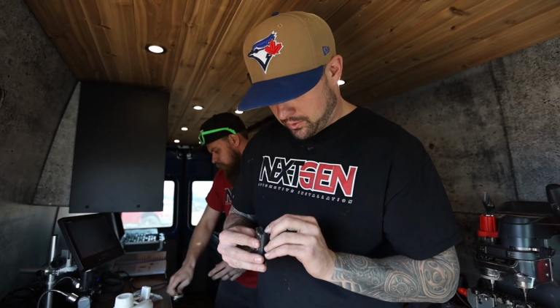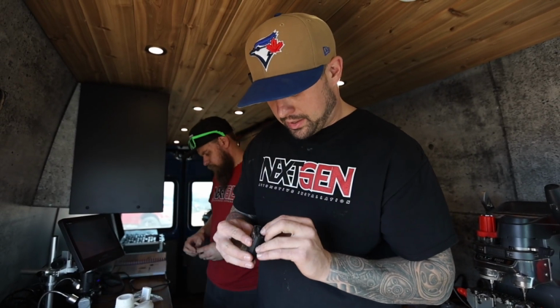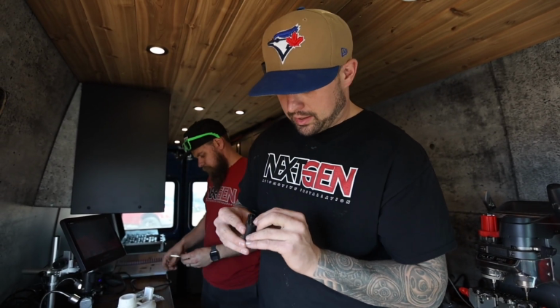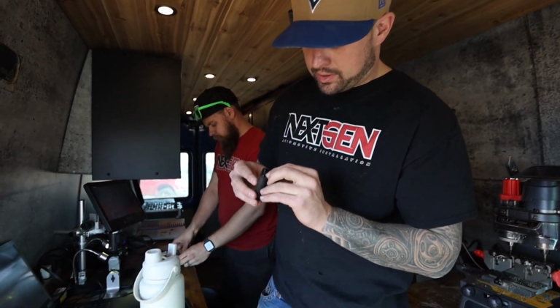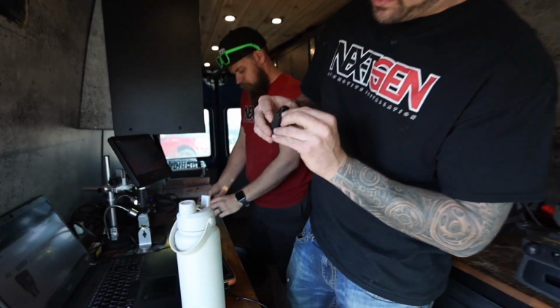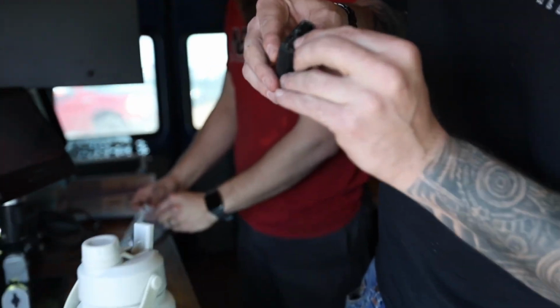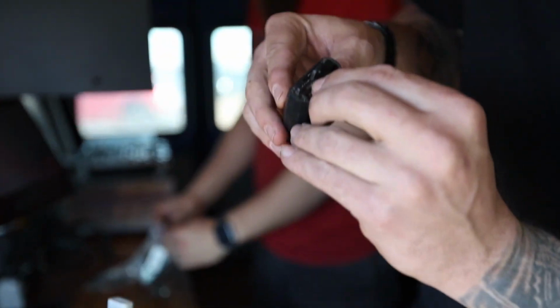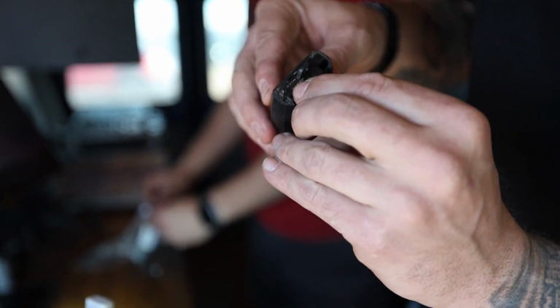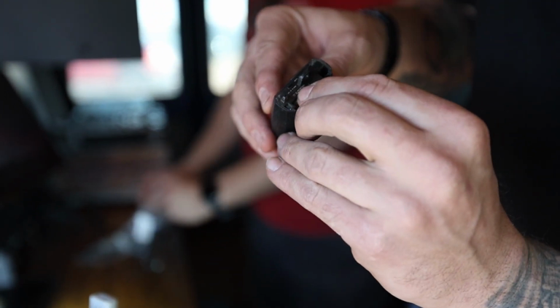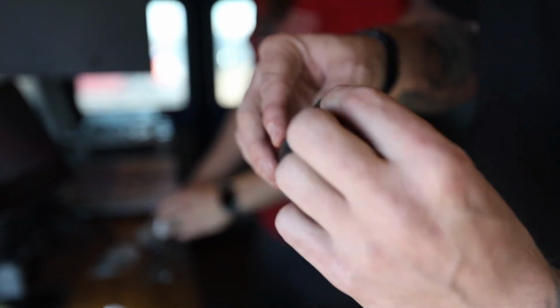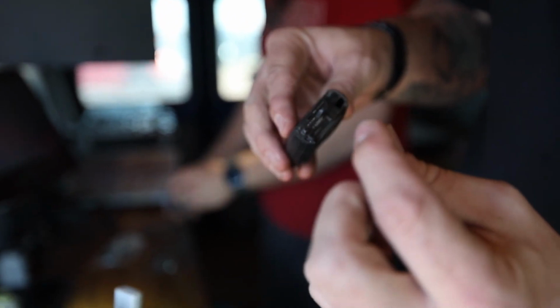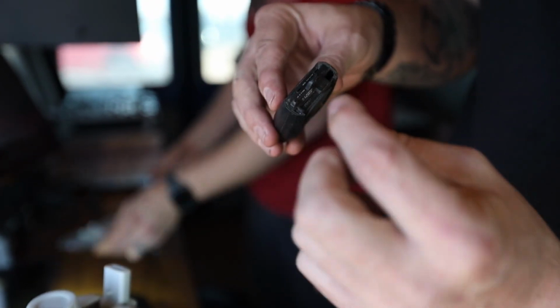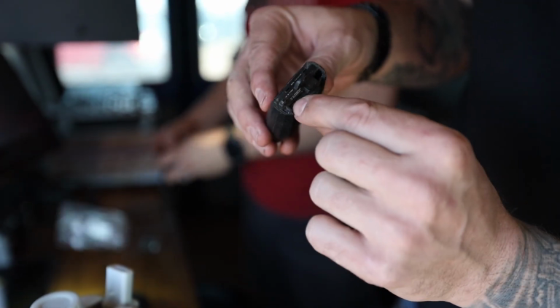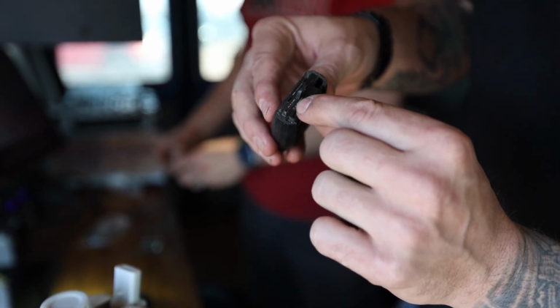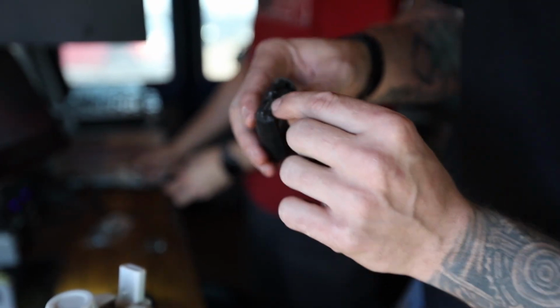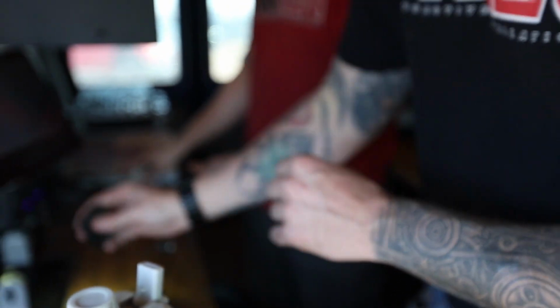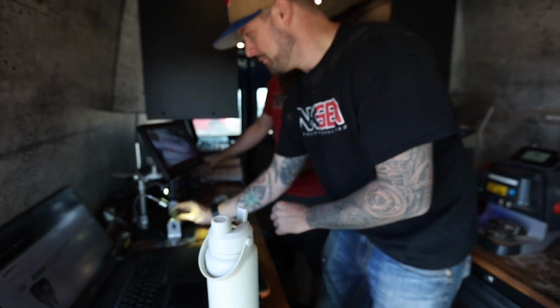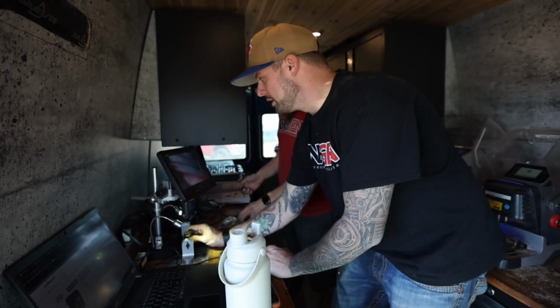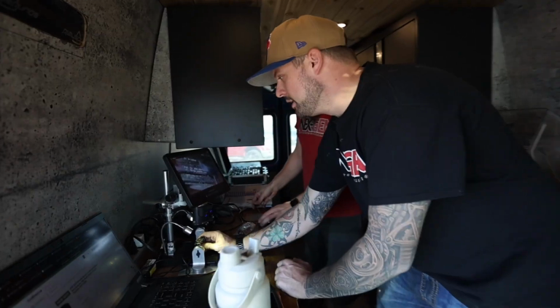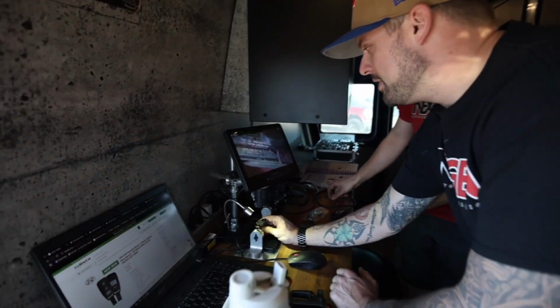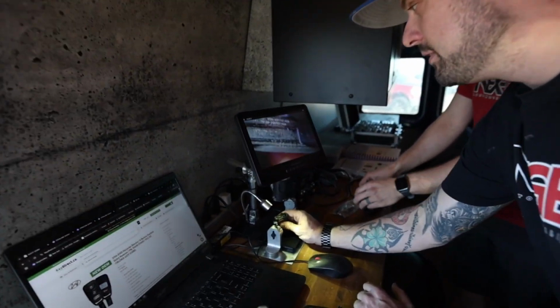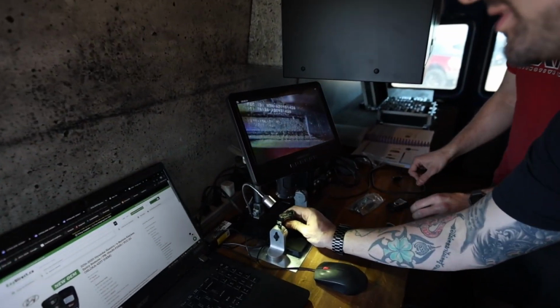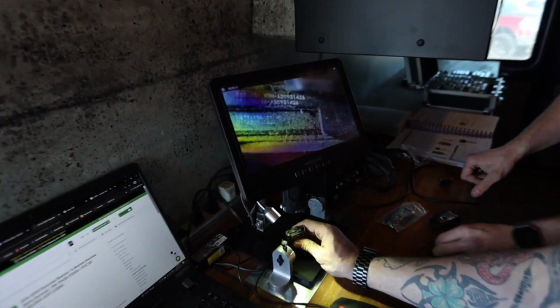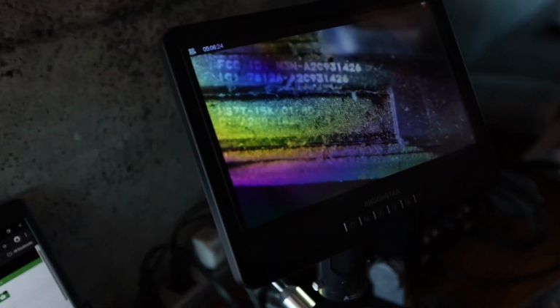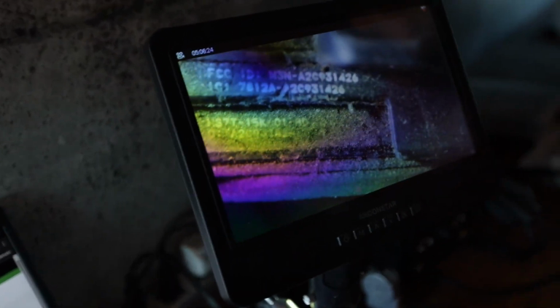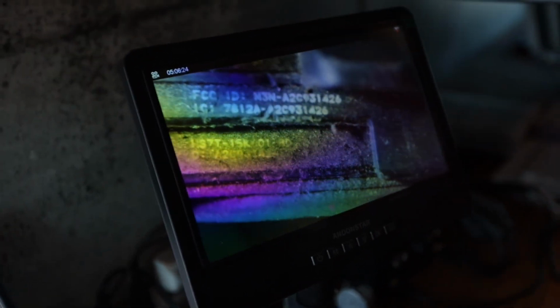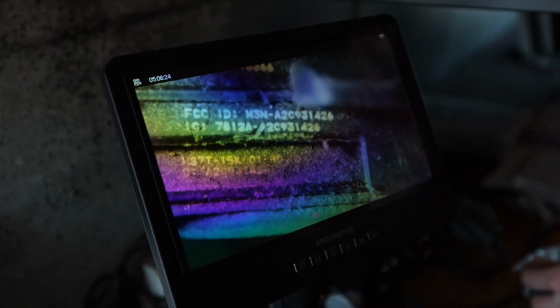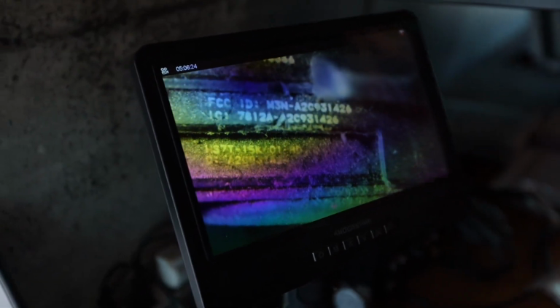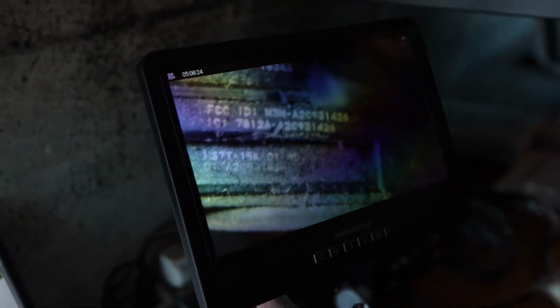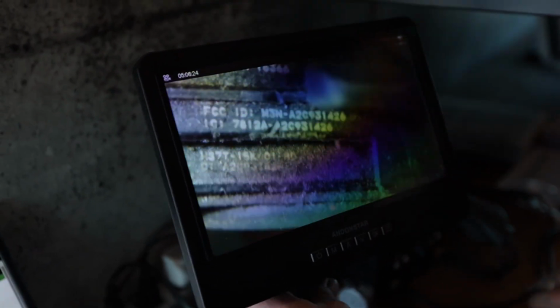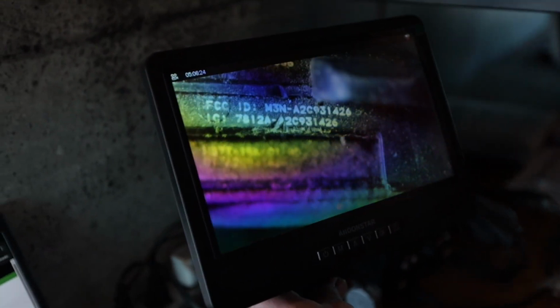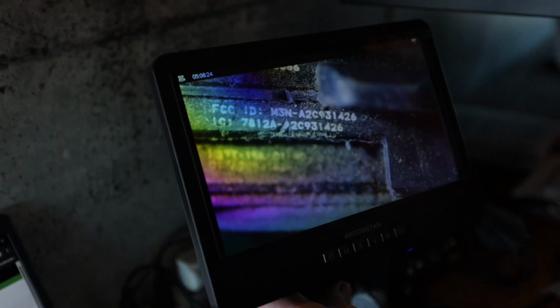A quick tip for you guys: on the bottom of this key, when you remove the emergency key, there's some tiny lettering right here, and that's going to give you the FCC ID. If you look real close there, try and focus it in.